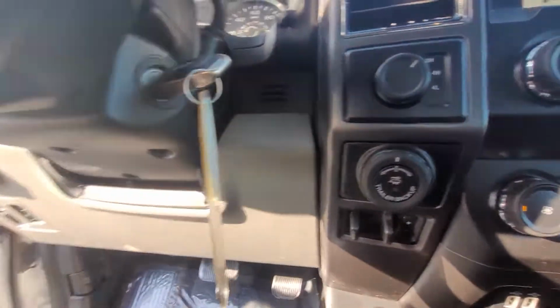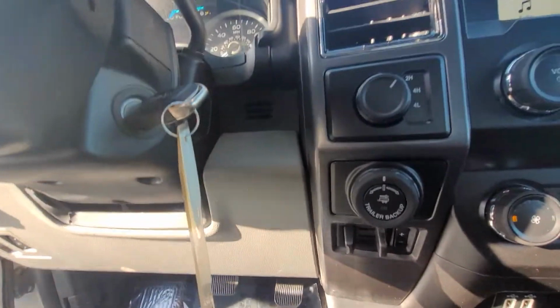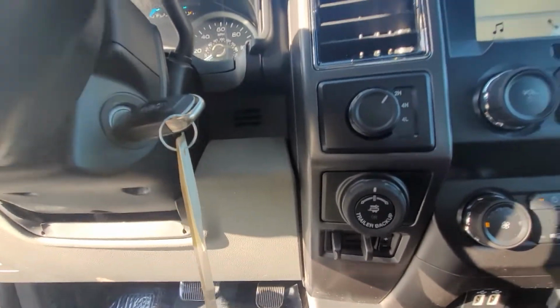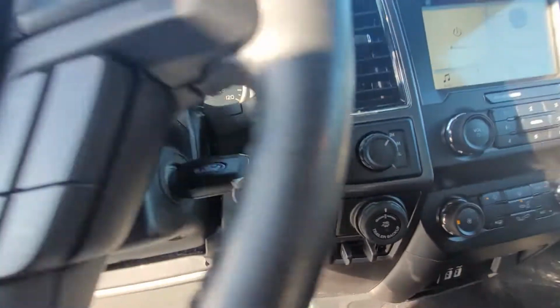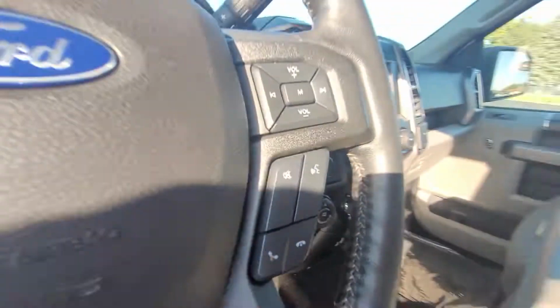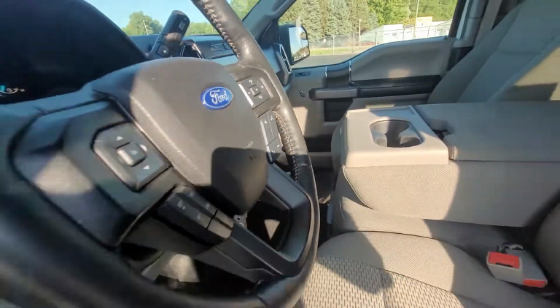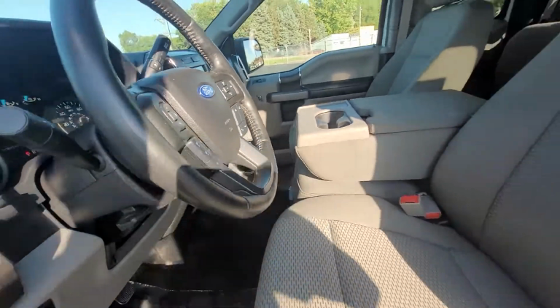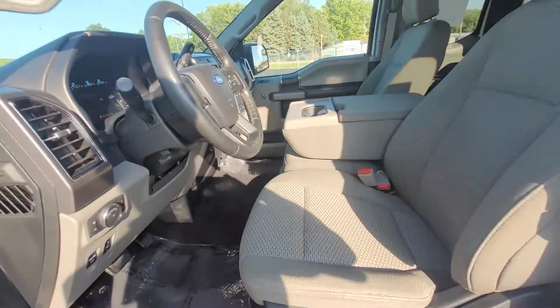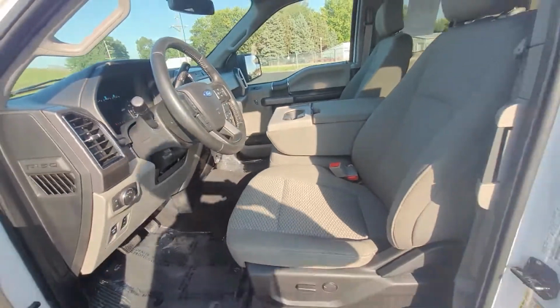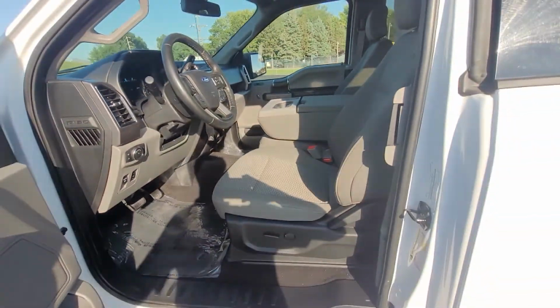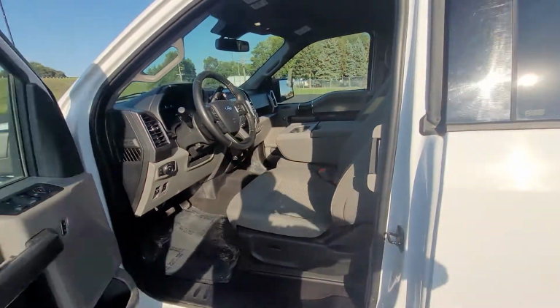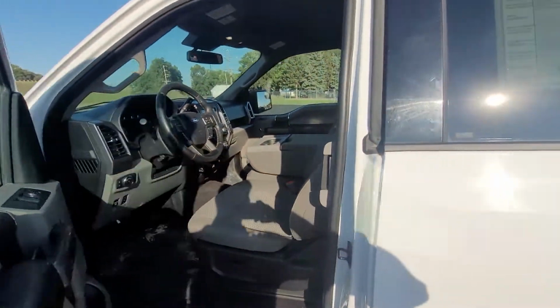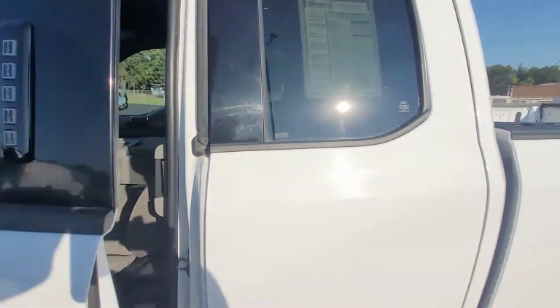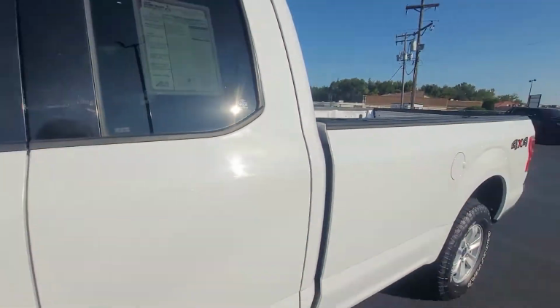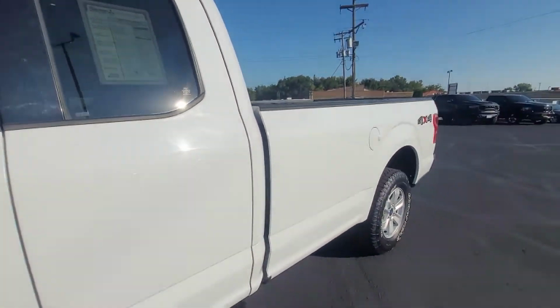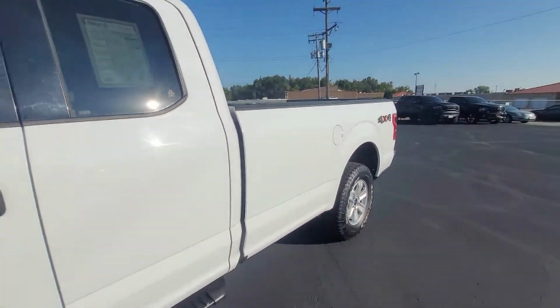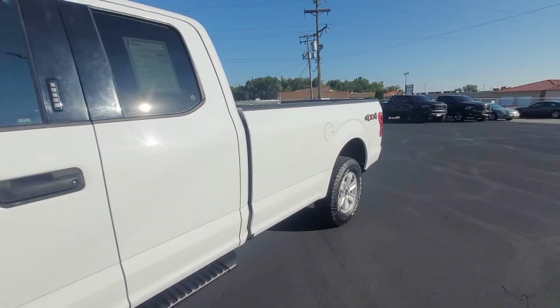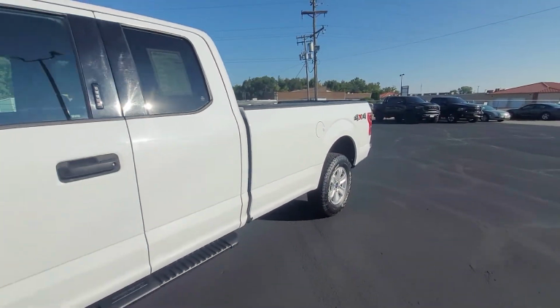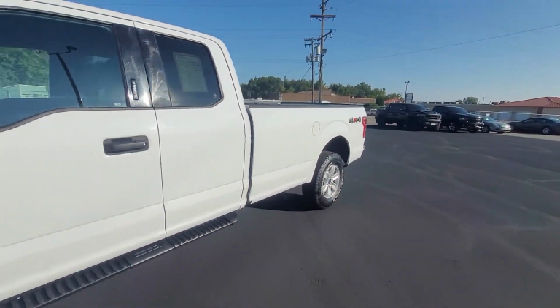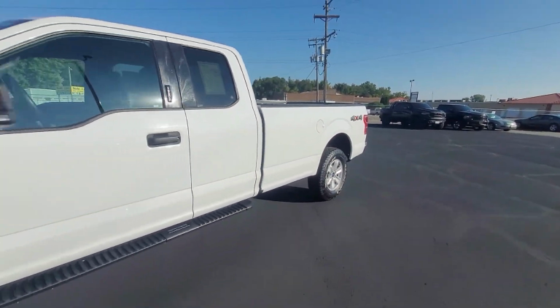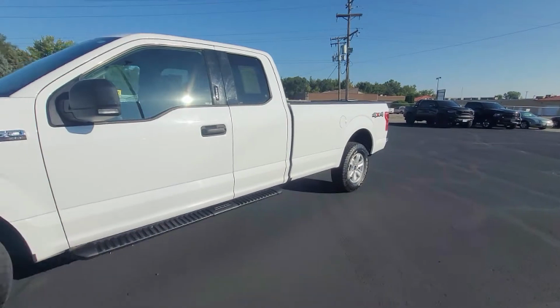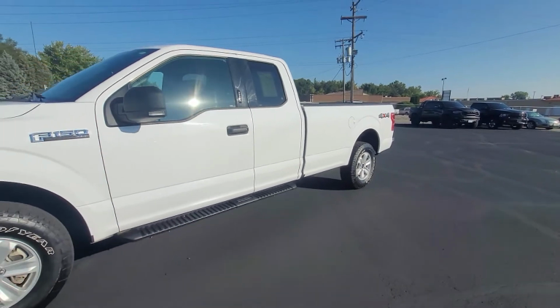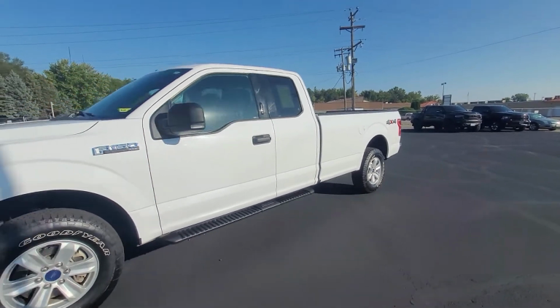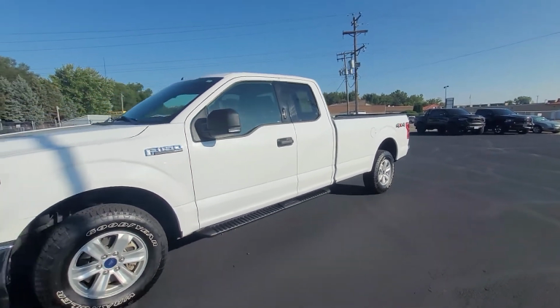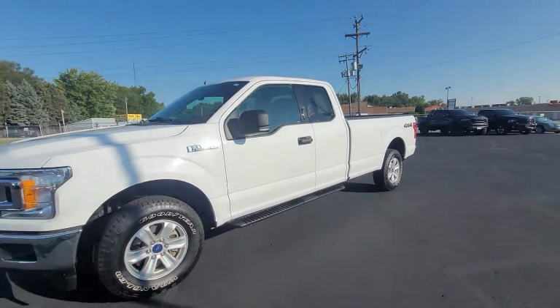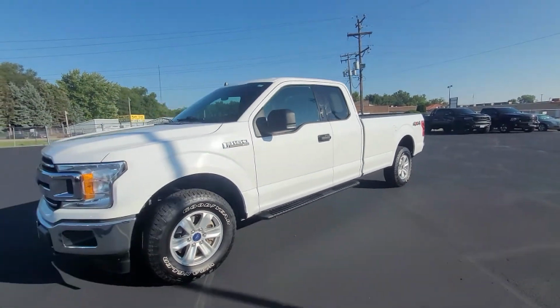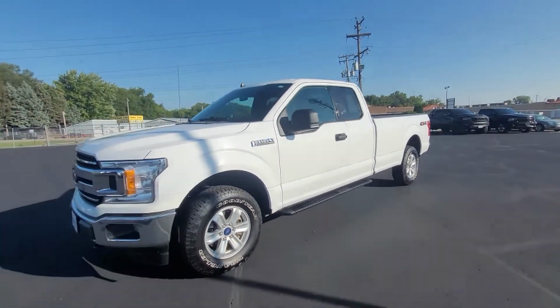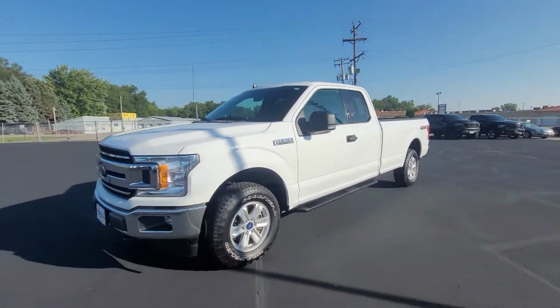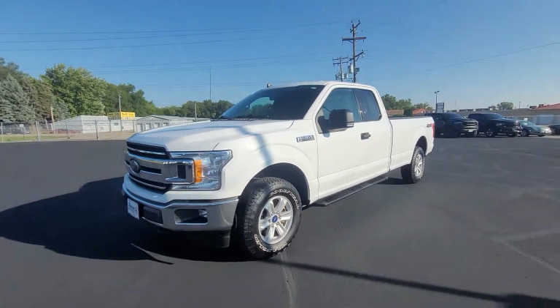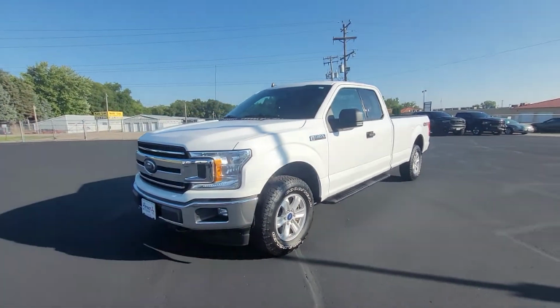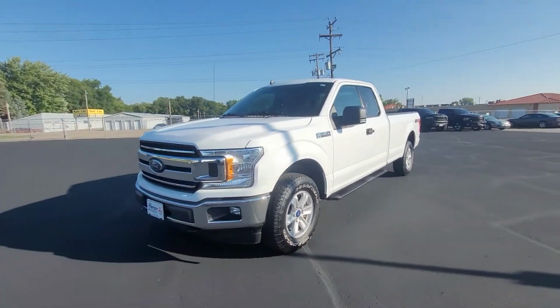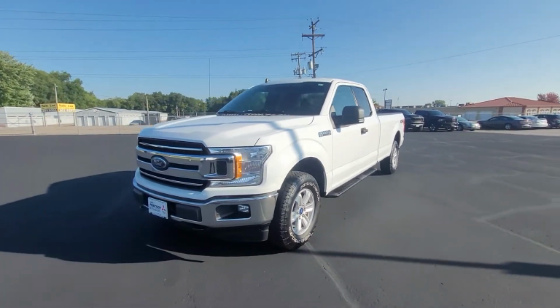We're gonna hop on the outside and get a good look at it with everything closed up. If I missed anything, feel free to let me know. Thanks for watching.